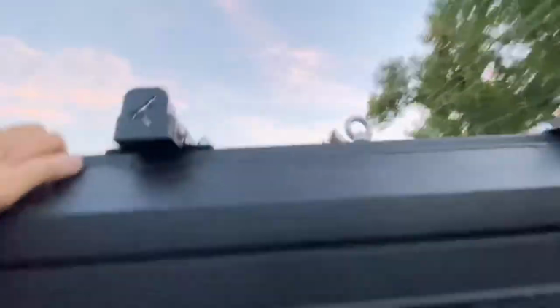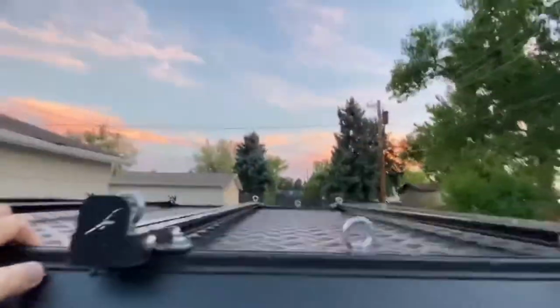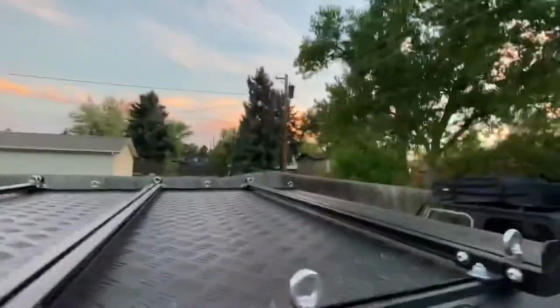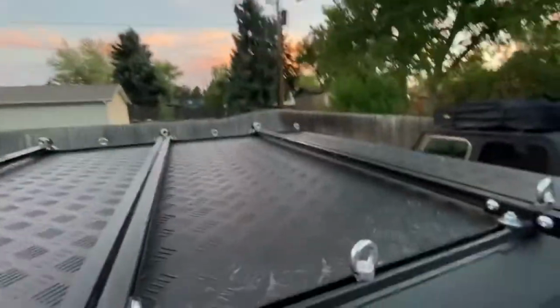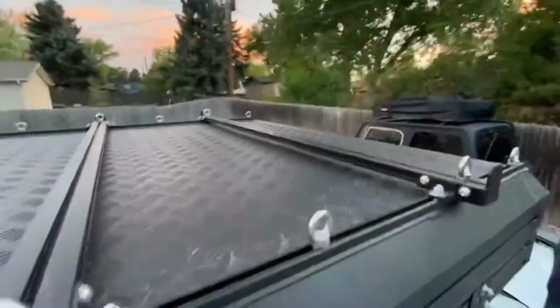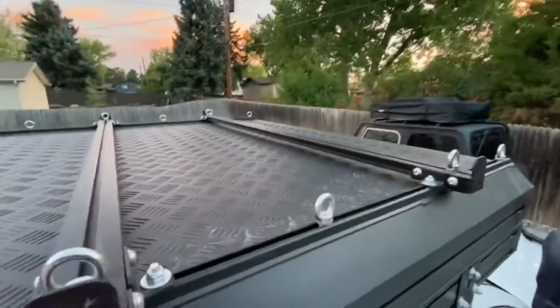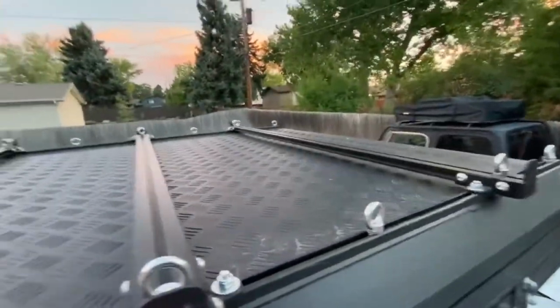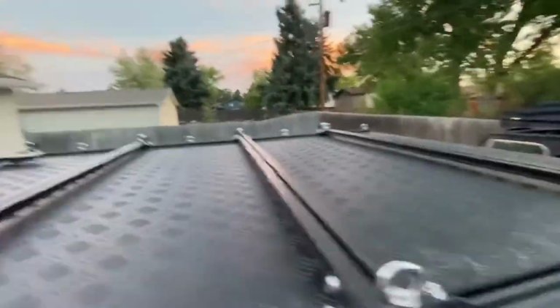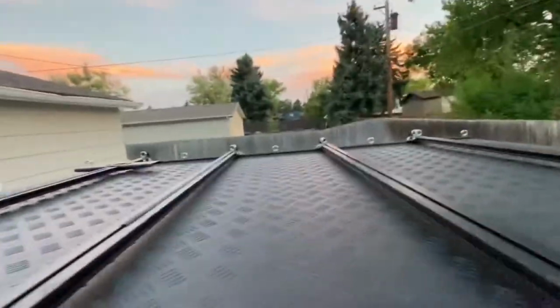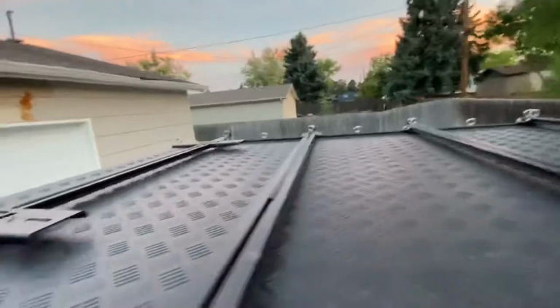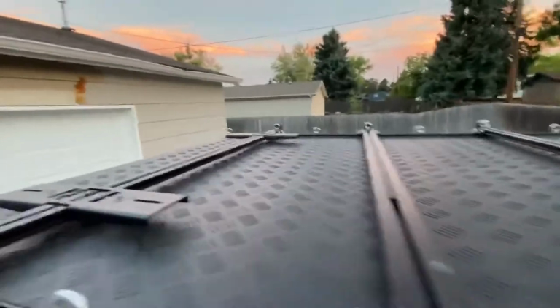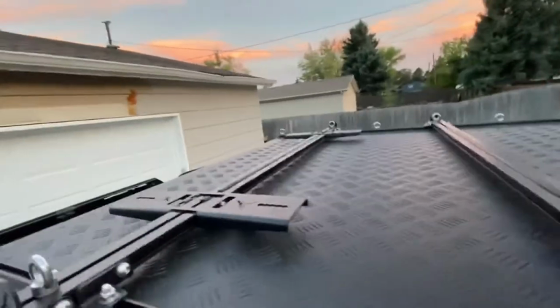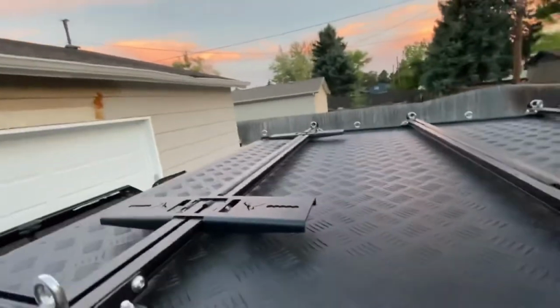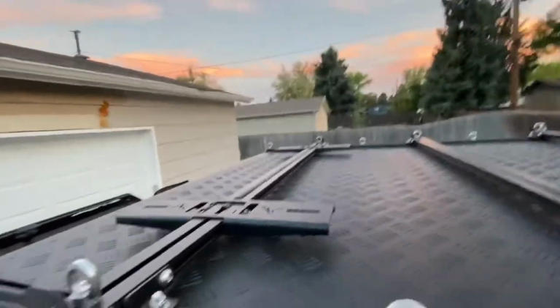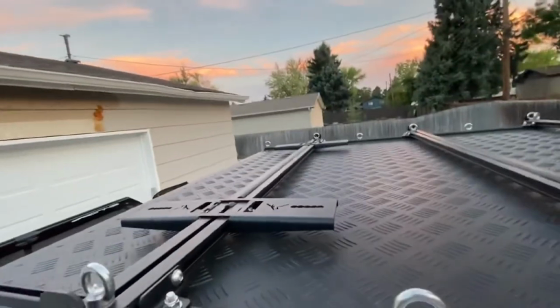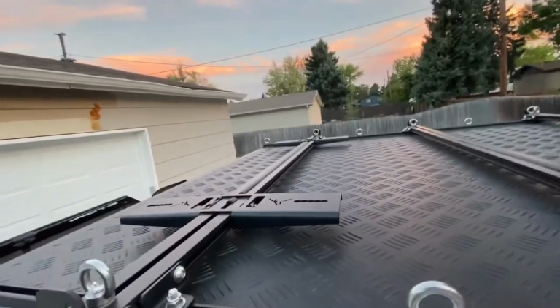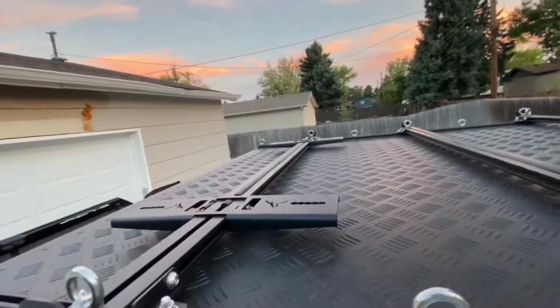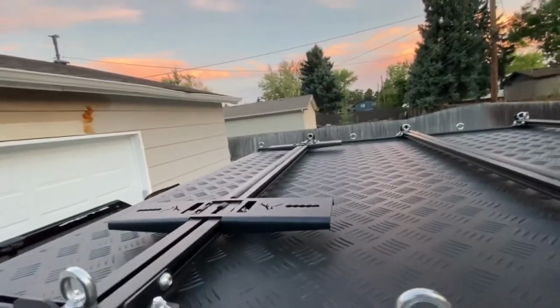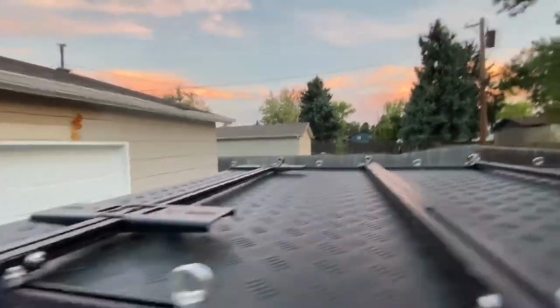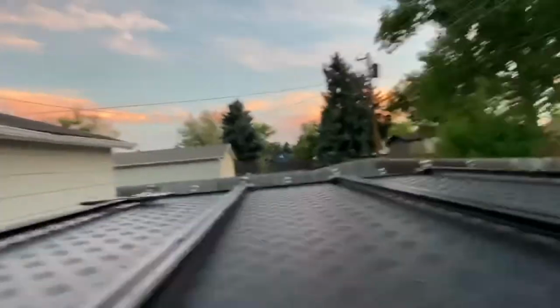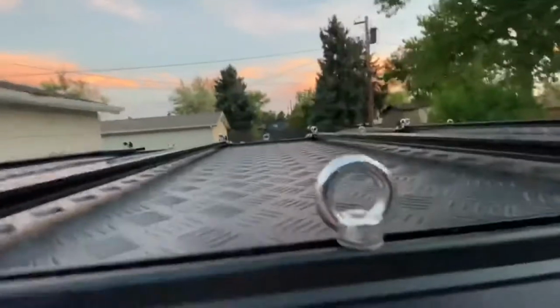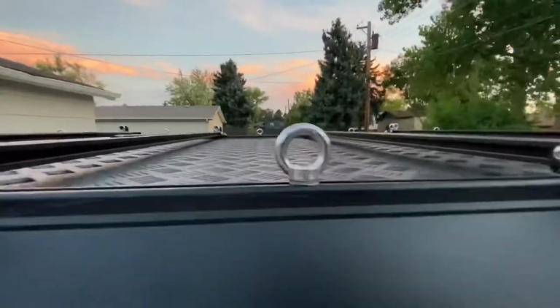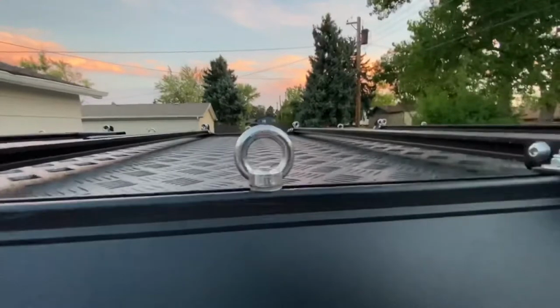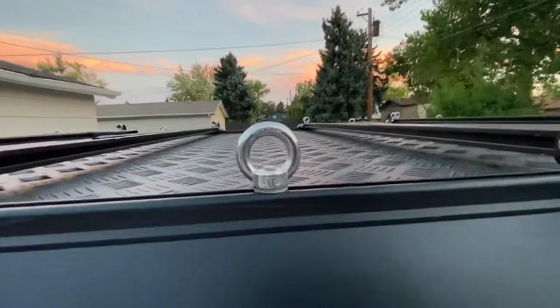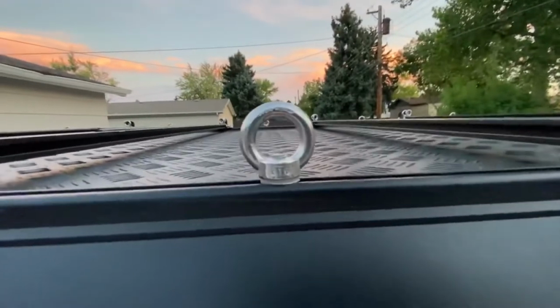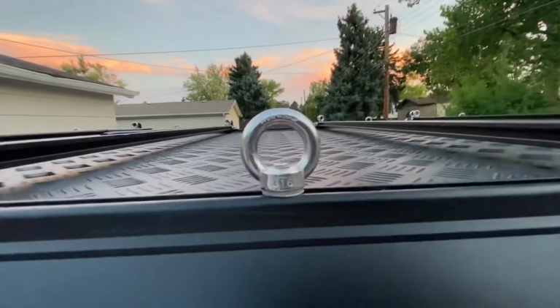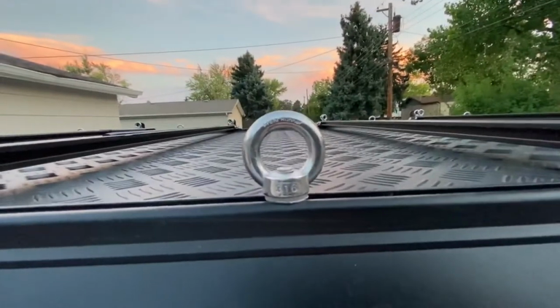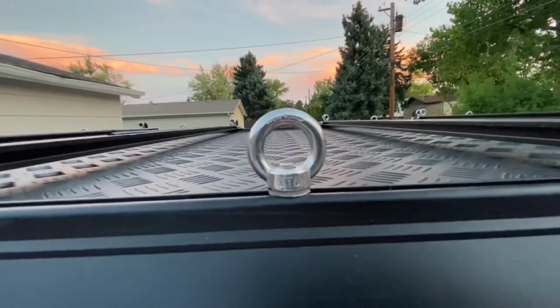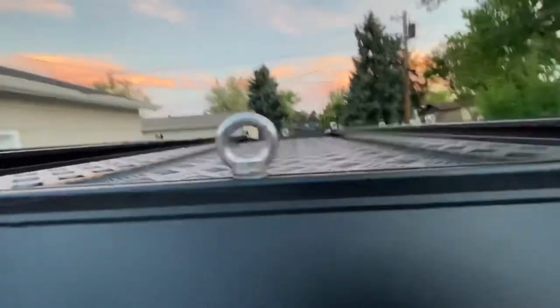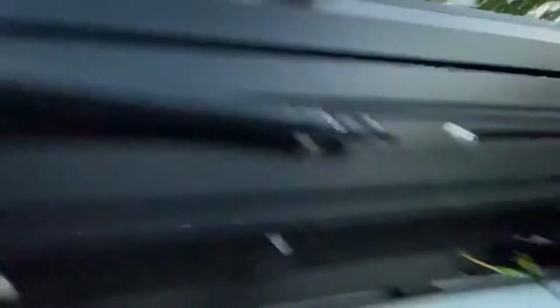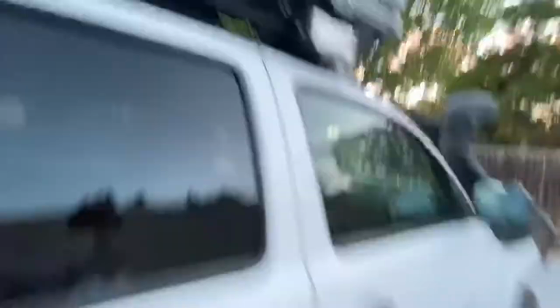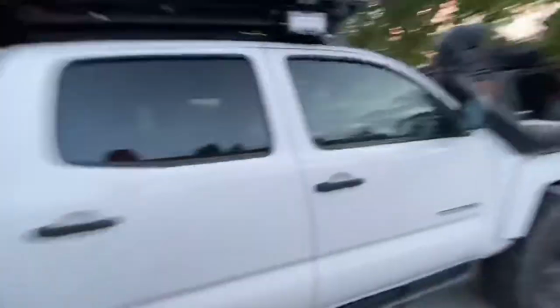Now on top, the roof rack is all adjustable with four crossbars. These double as MaxTrack mounts when you put the pins in there. We have plenty of stainless steel tie-down loops from Front Runner.